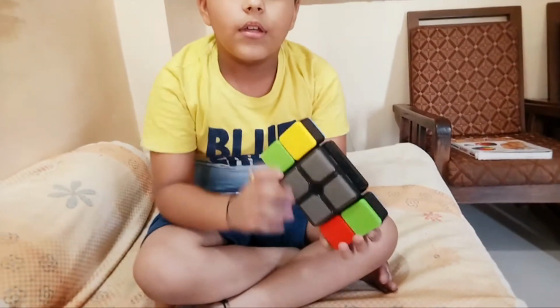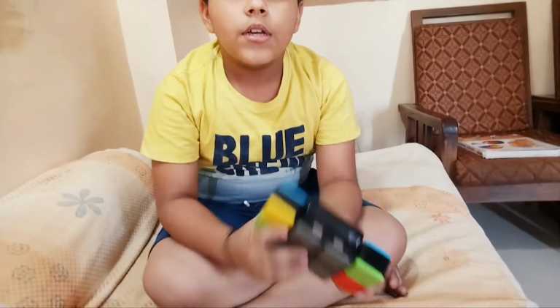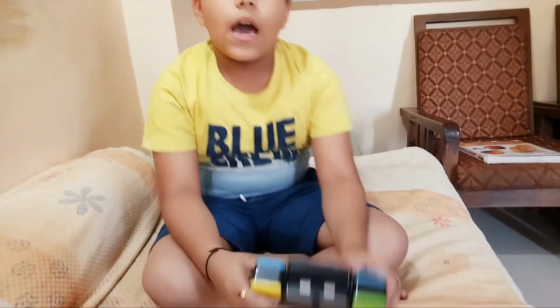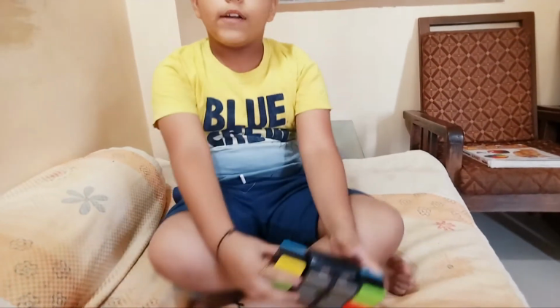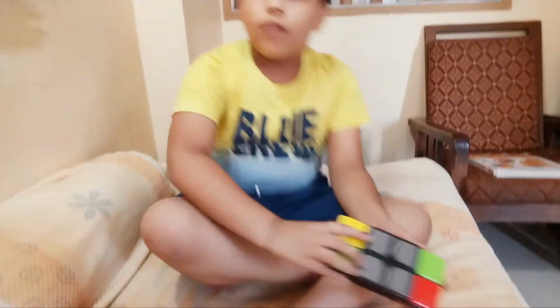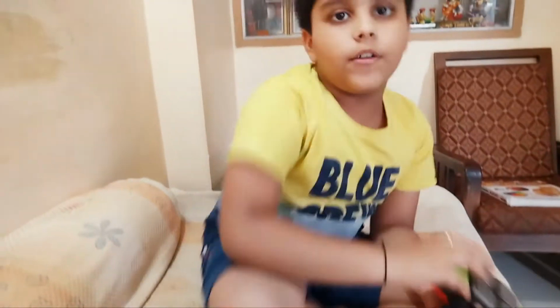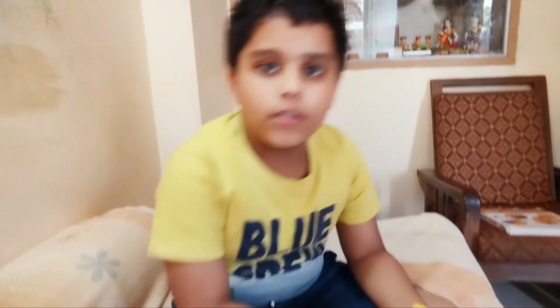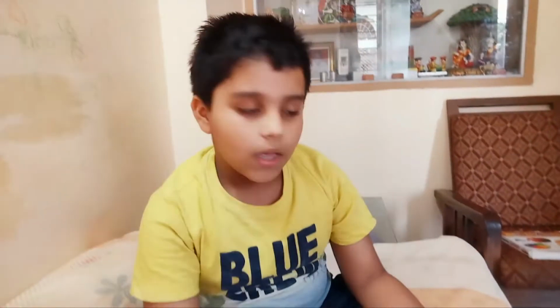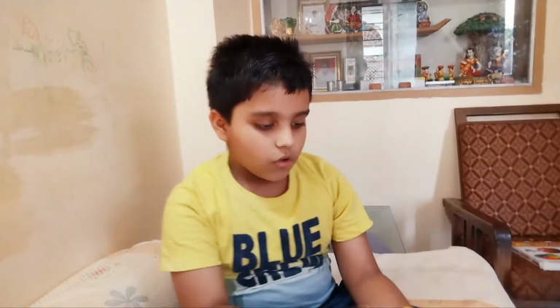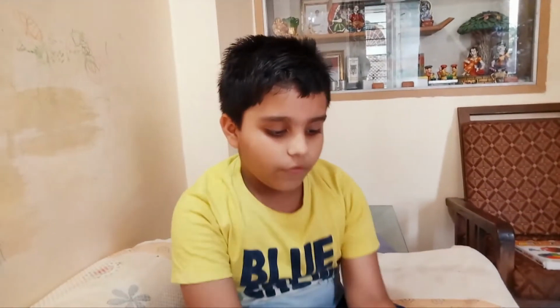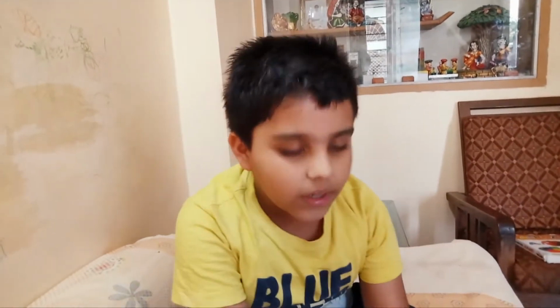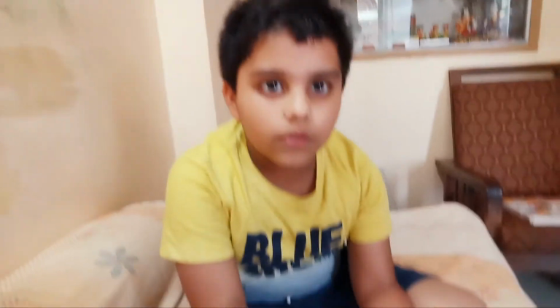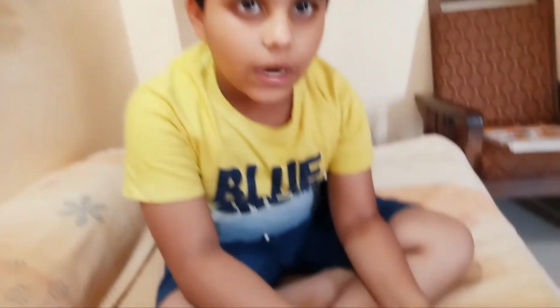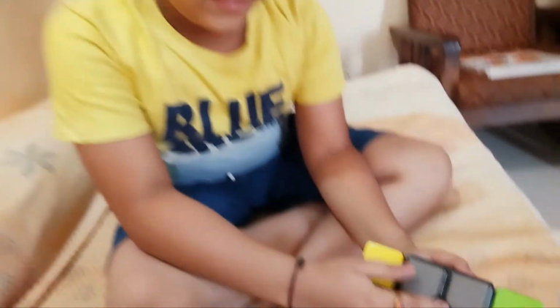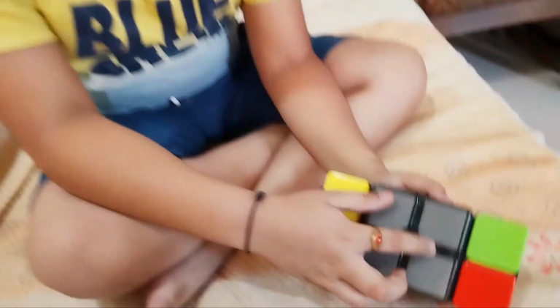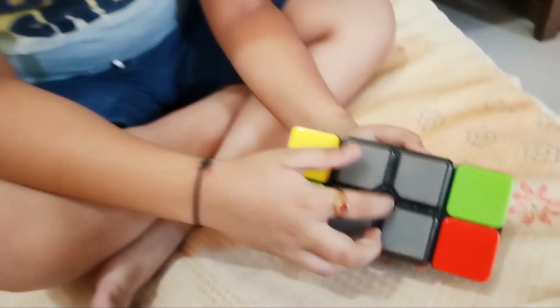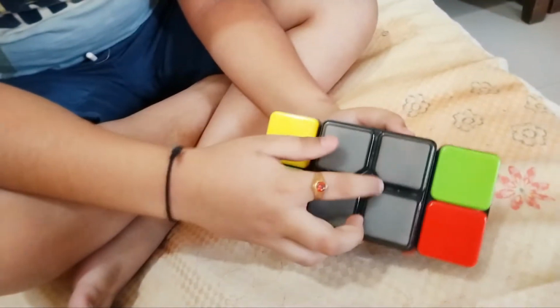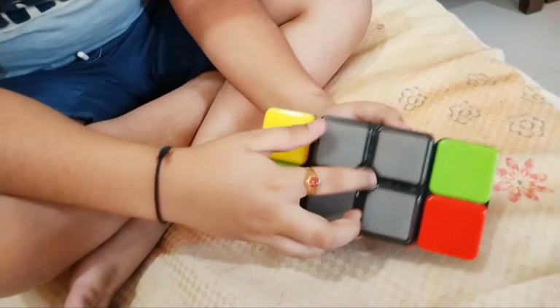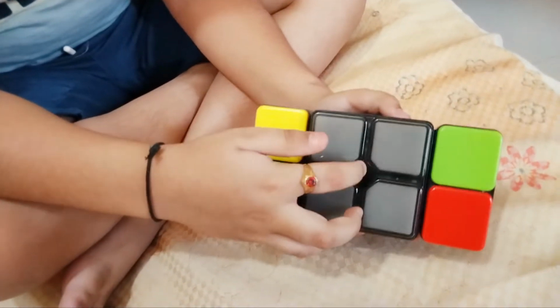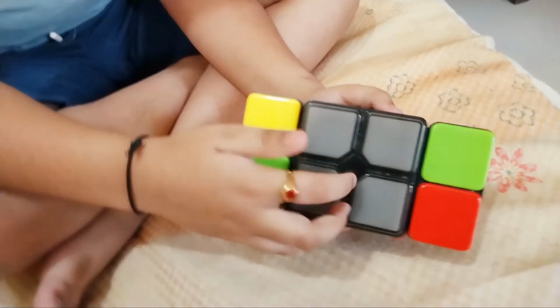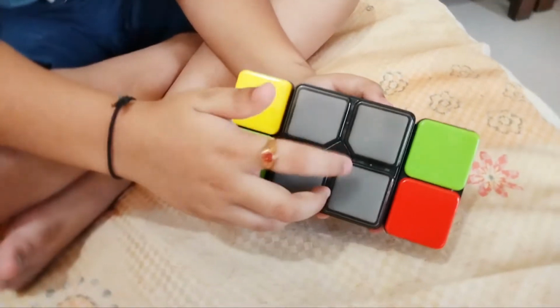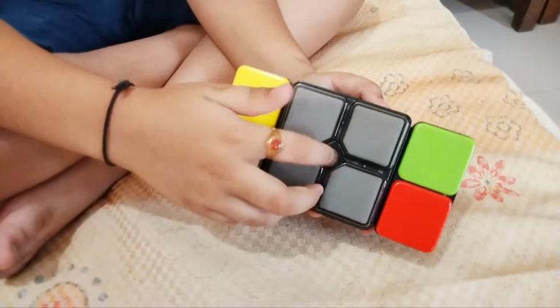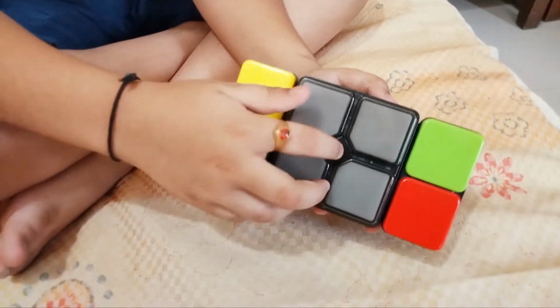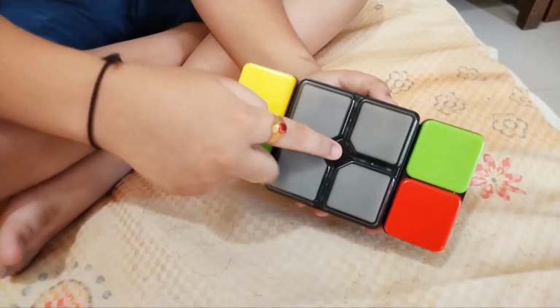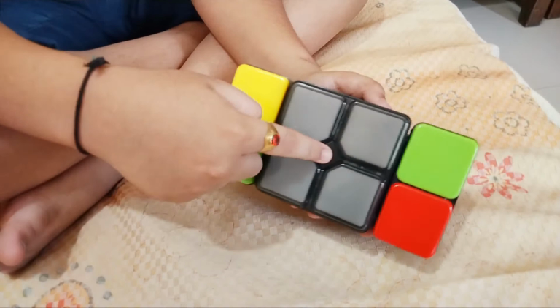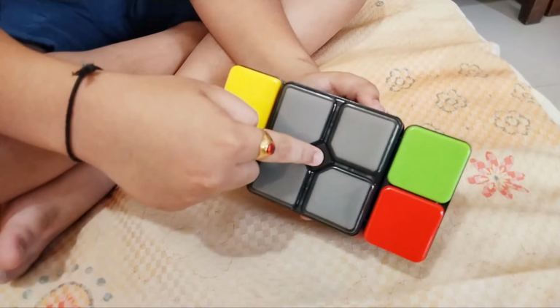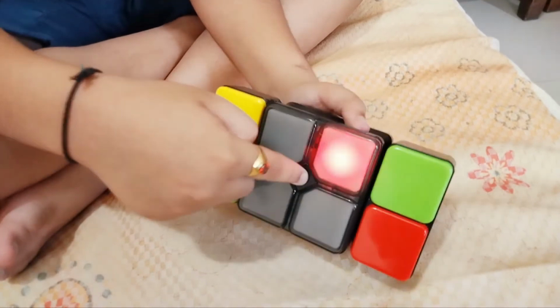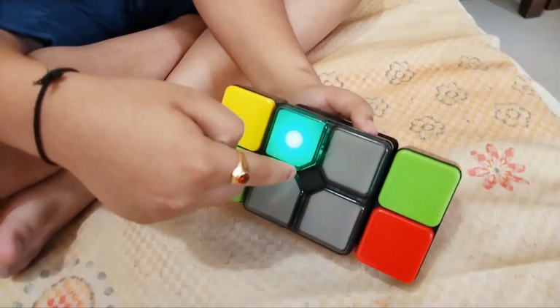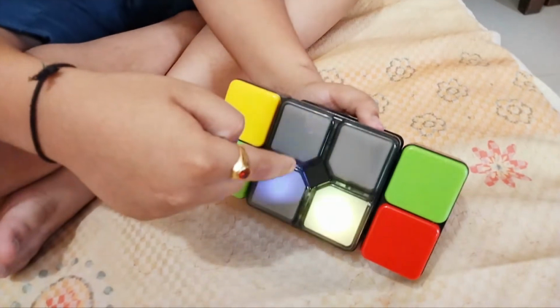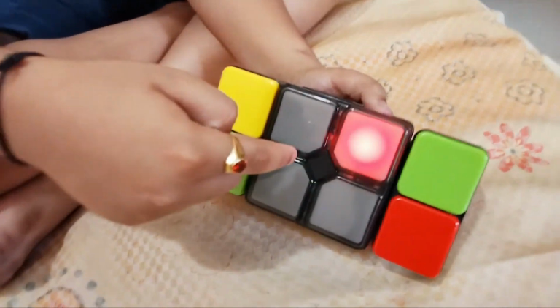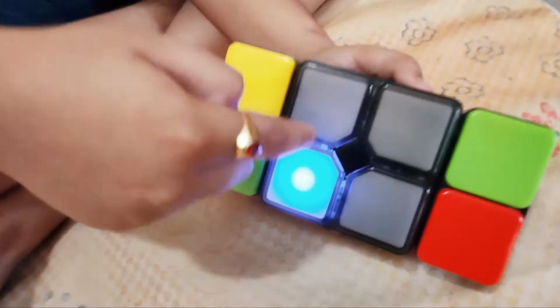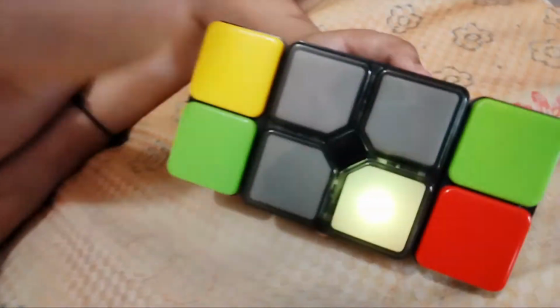So now I will tell you how it works. To start it, we will need a button. The button will be here. It works like this.